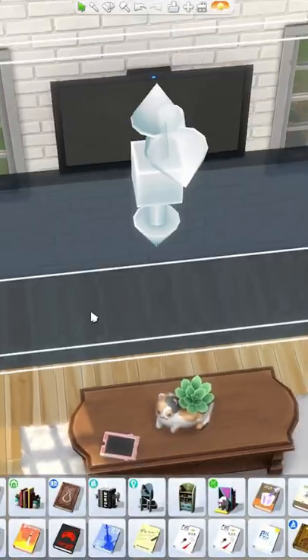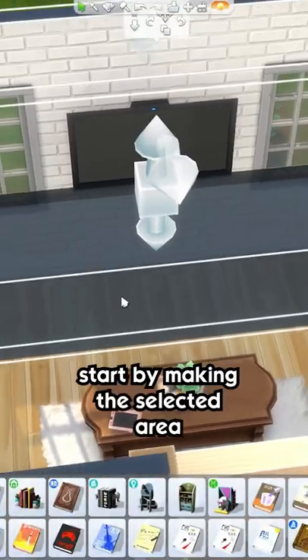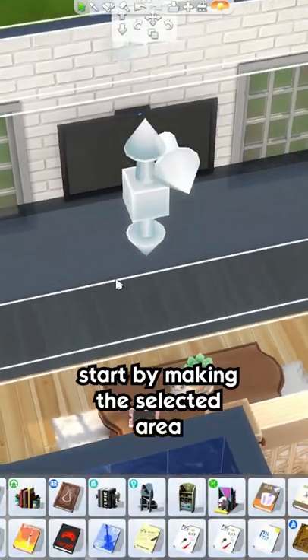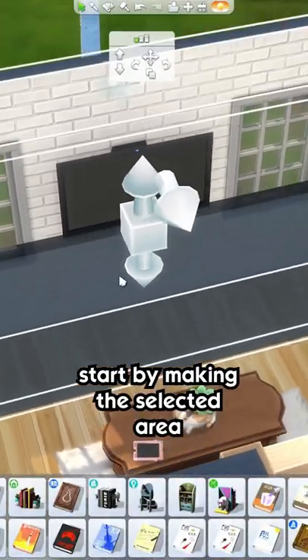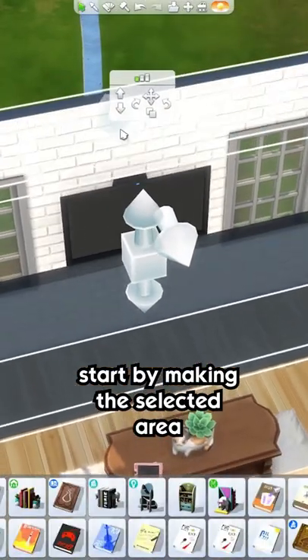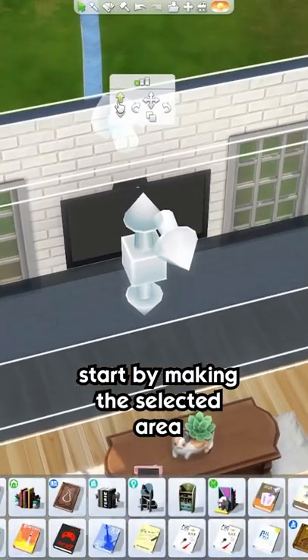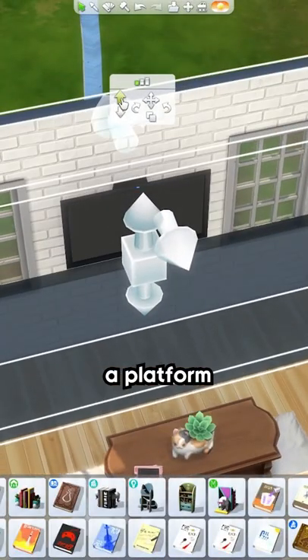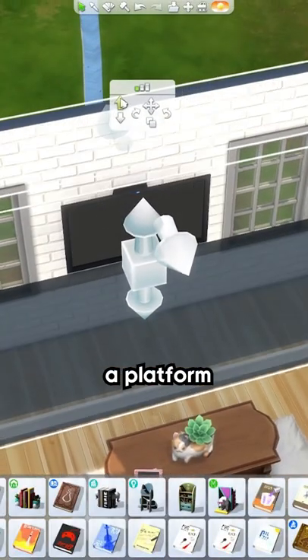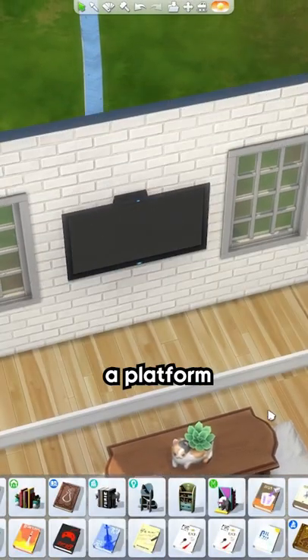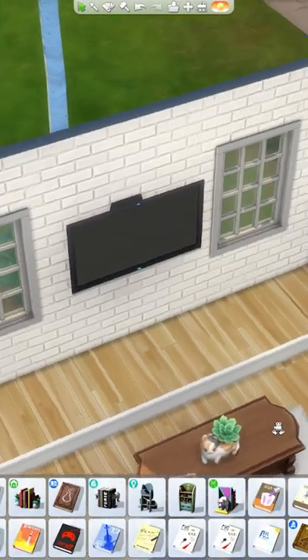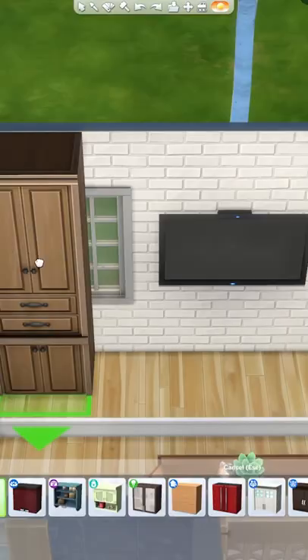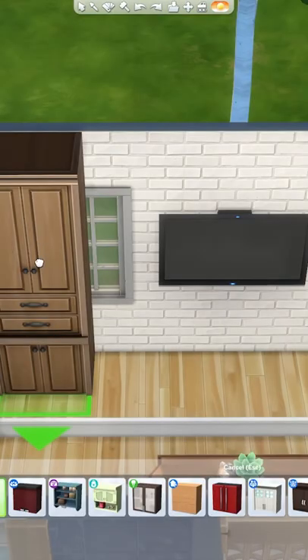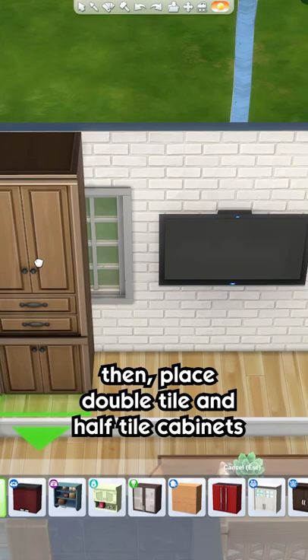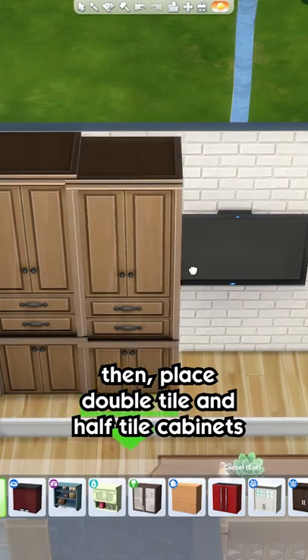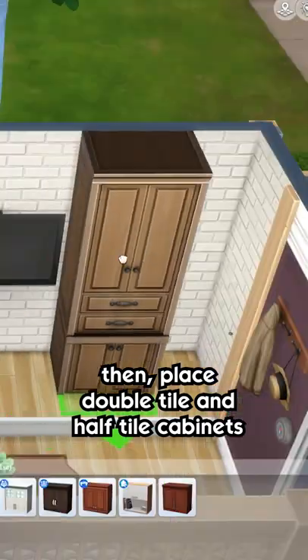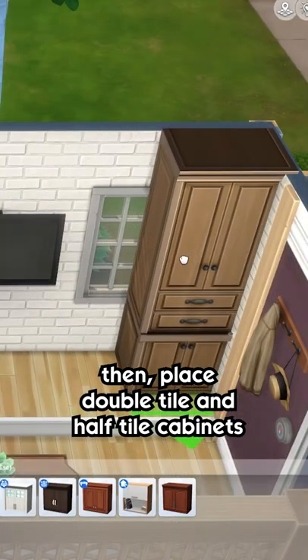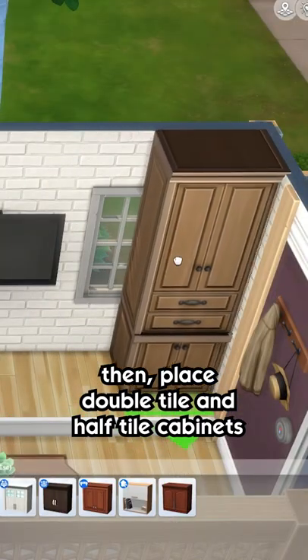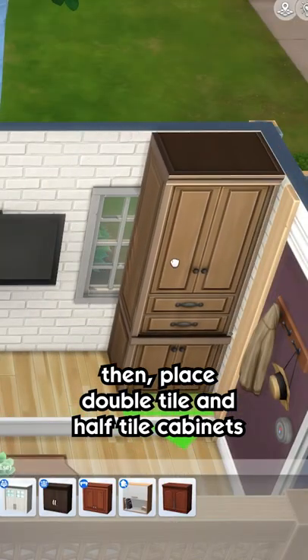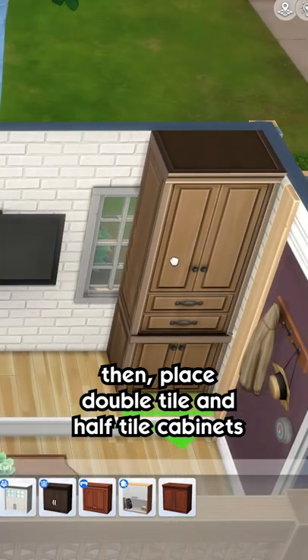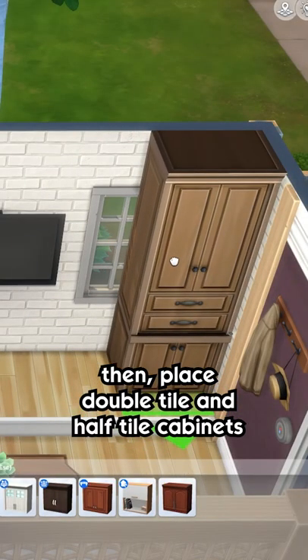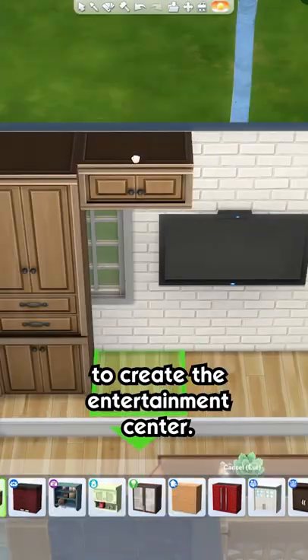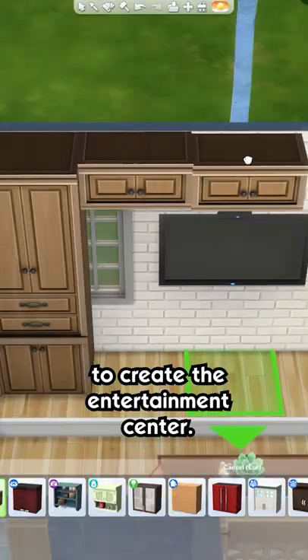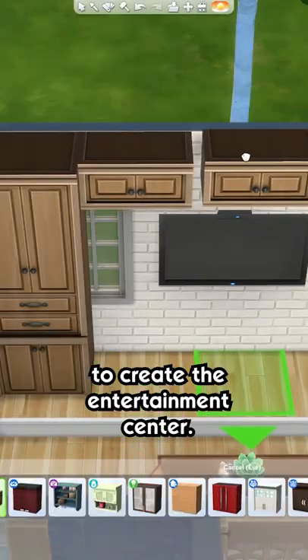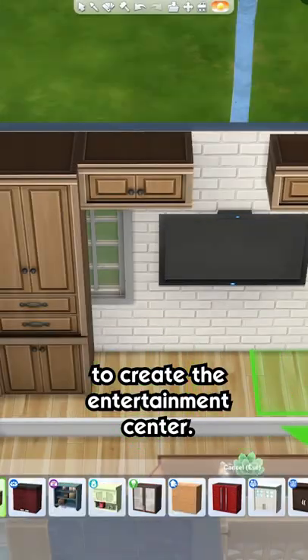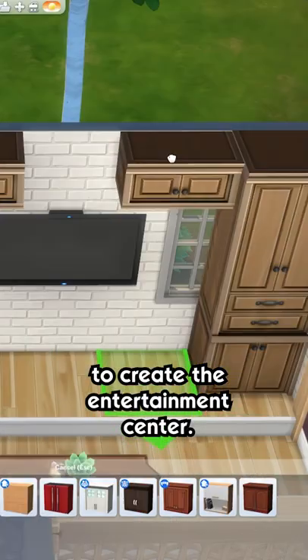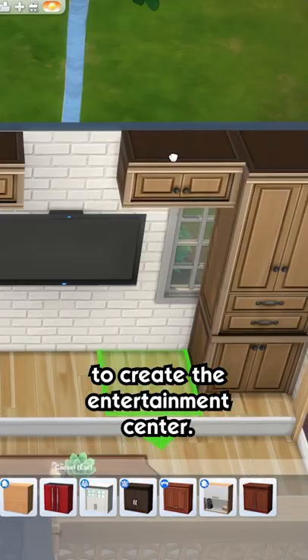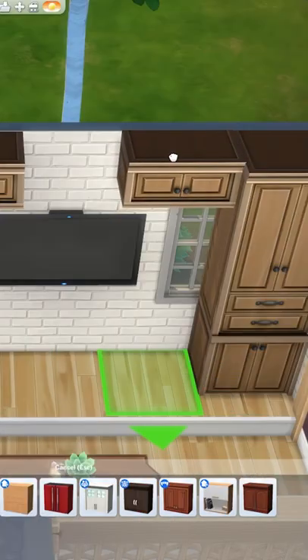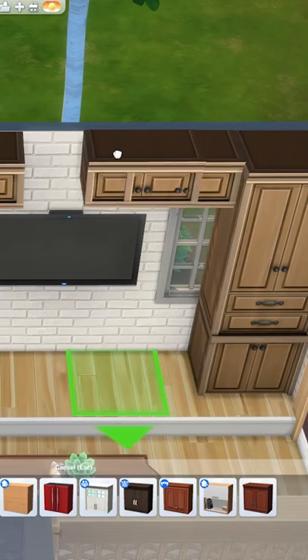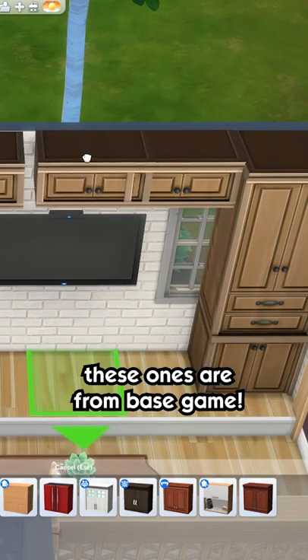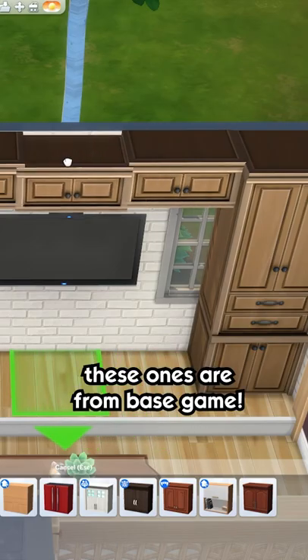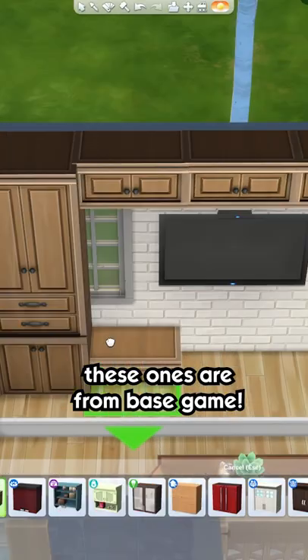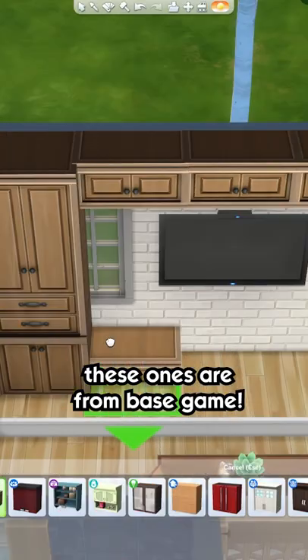Start by making the selected area a platform. Then, place double tile and half tile cabinets to create the entertainment center. These ones are from Base Game.